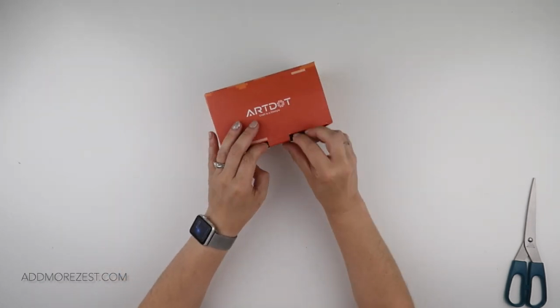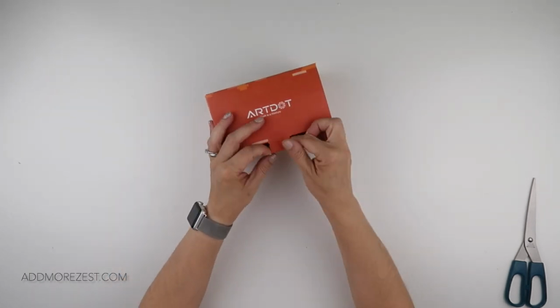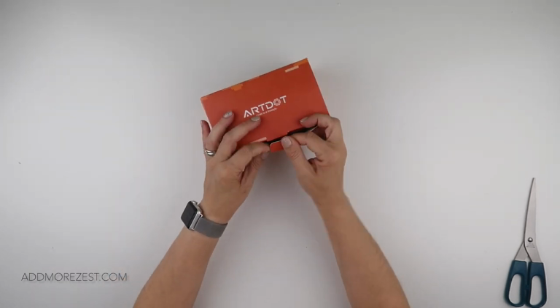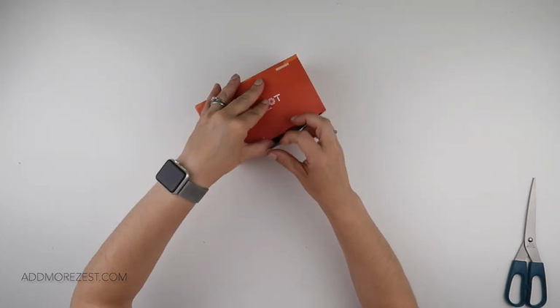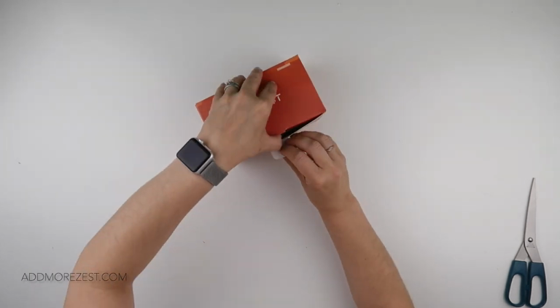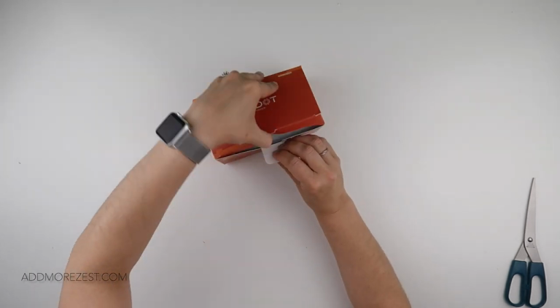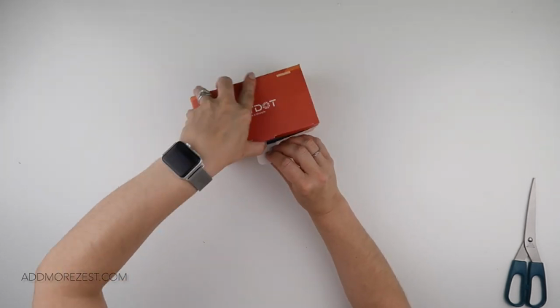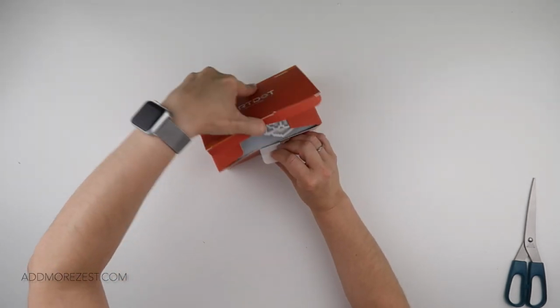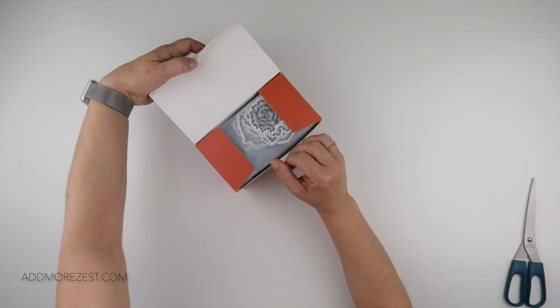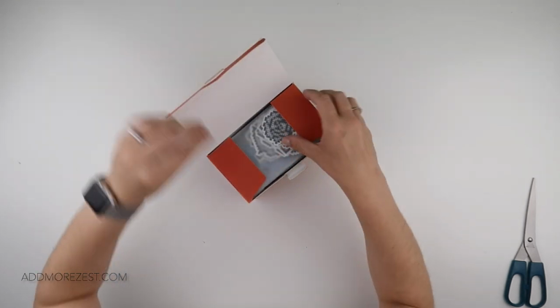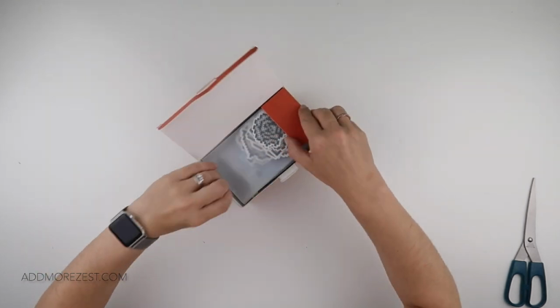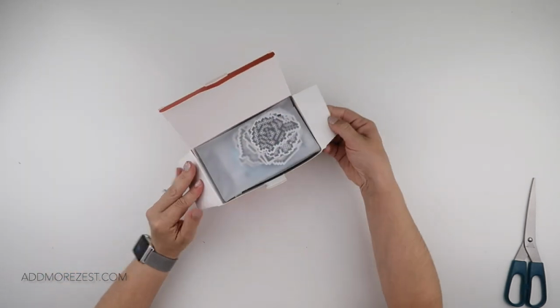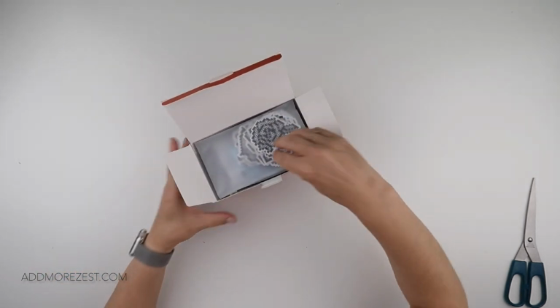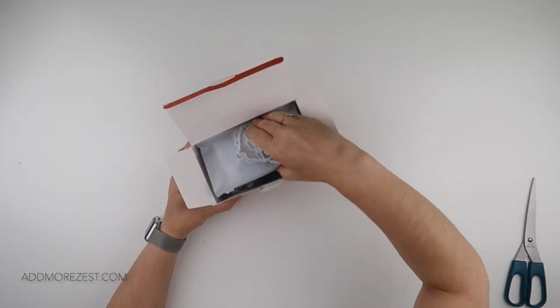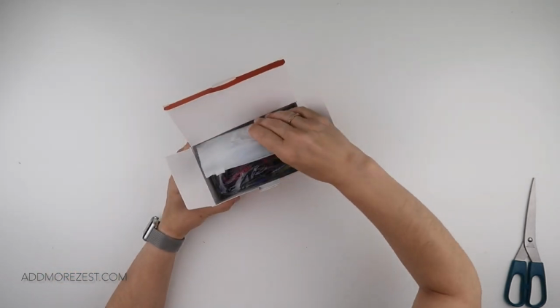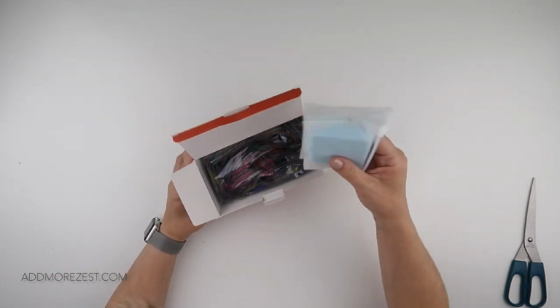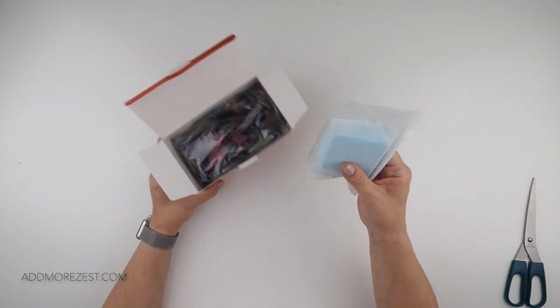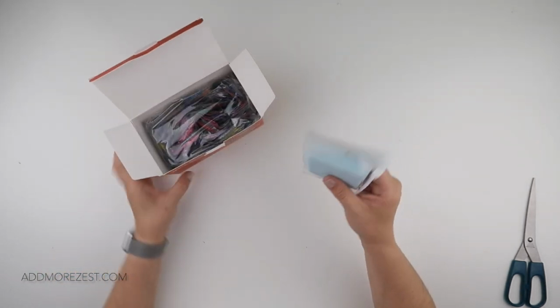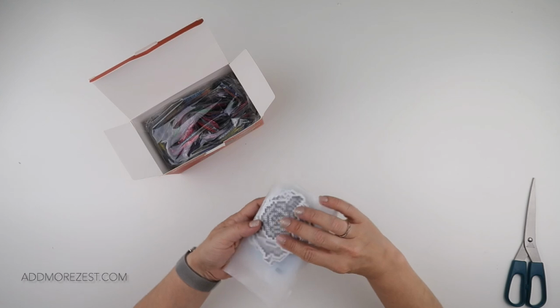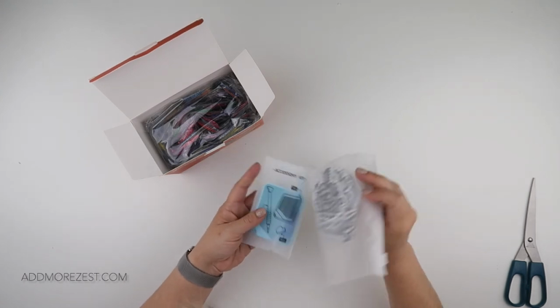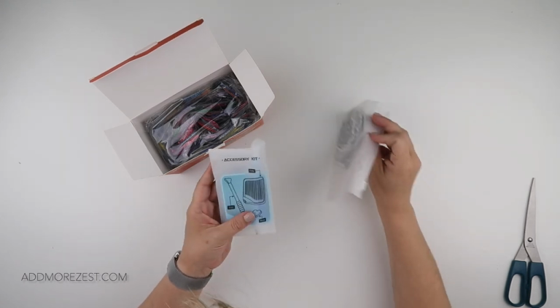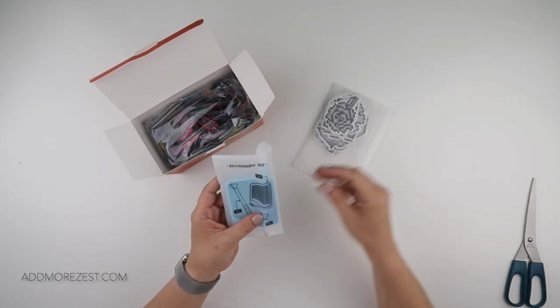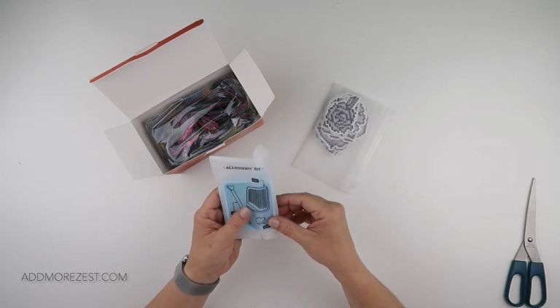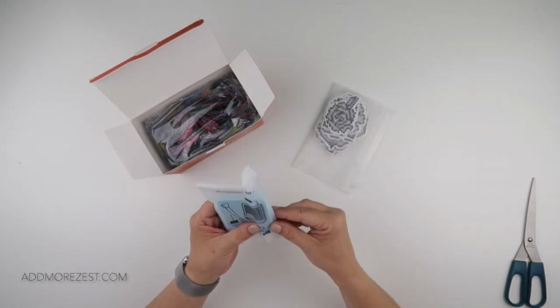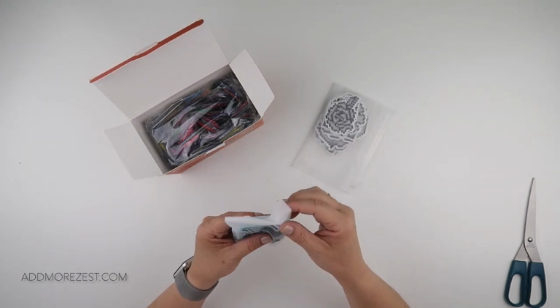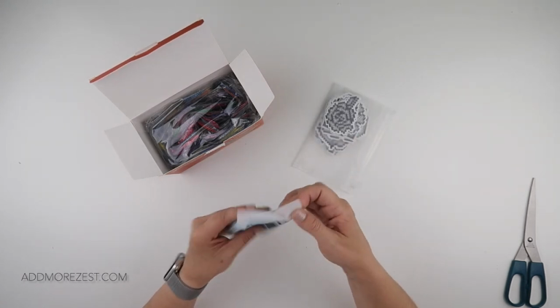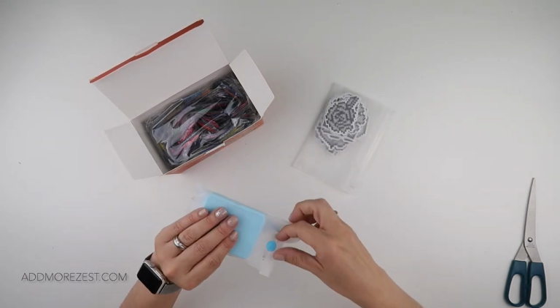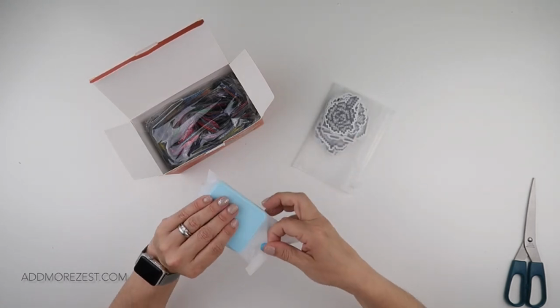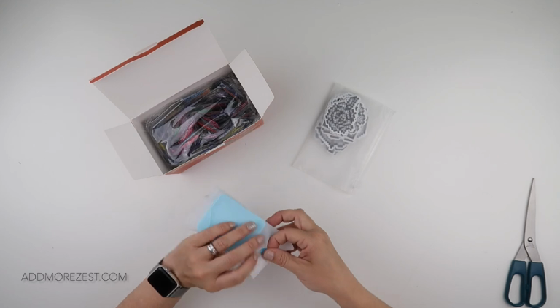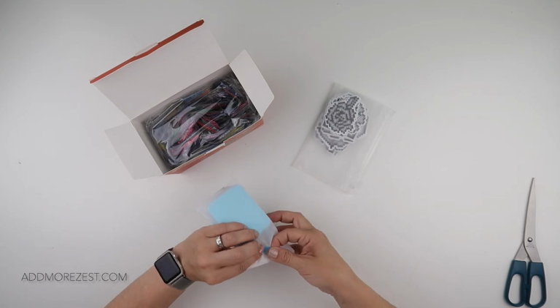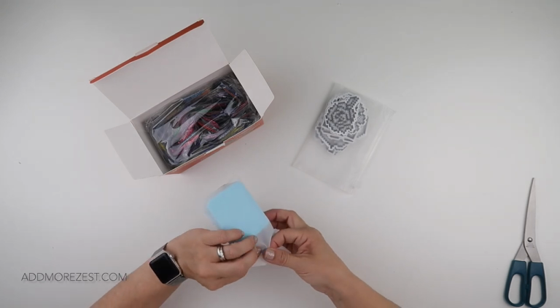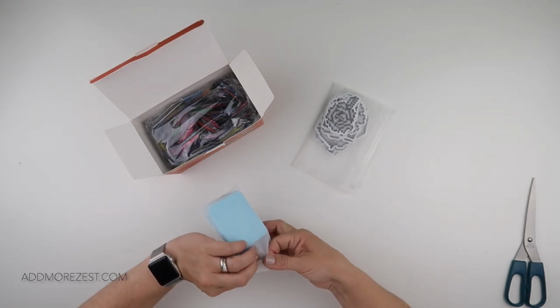So you get 38 stickers in here, plus a pen, wax, tray, and some diamonds. Let's have a look at what's actually in the box. I can imagine some kids having an absolute ball with this. This accessory kit is cute!